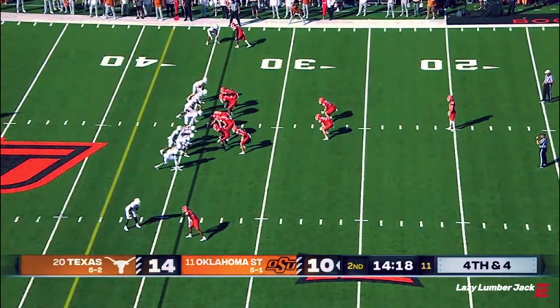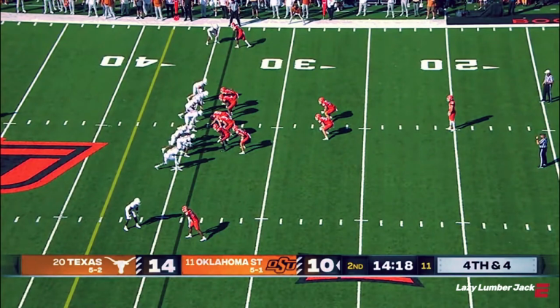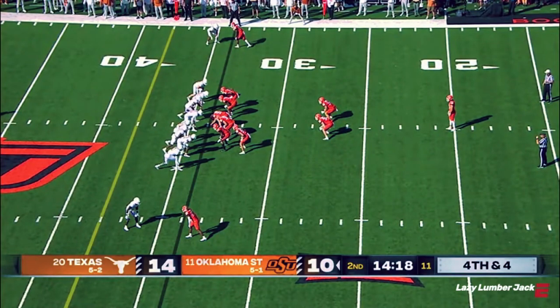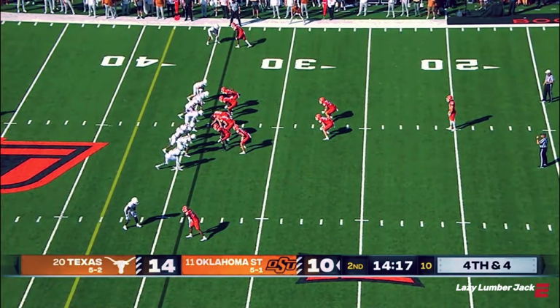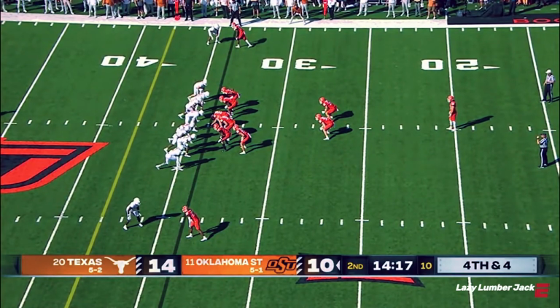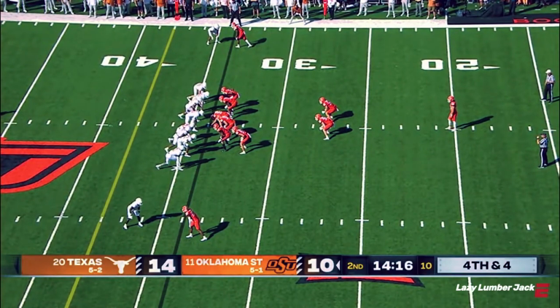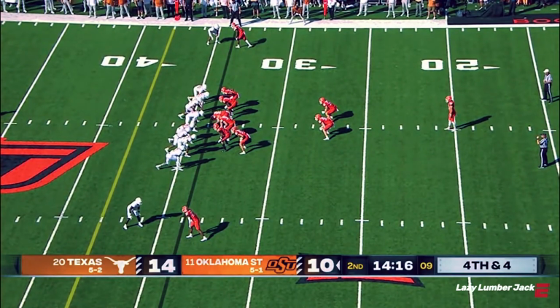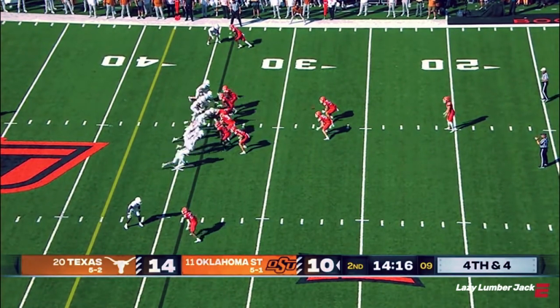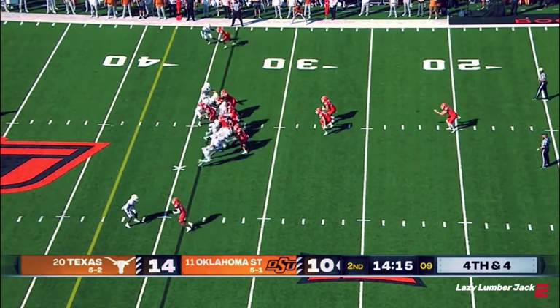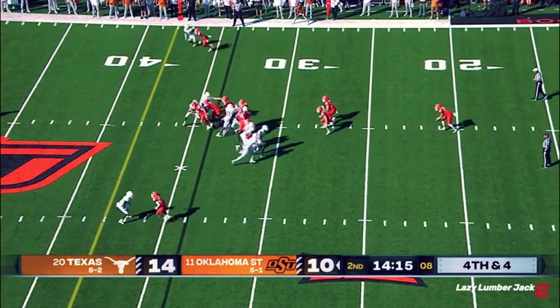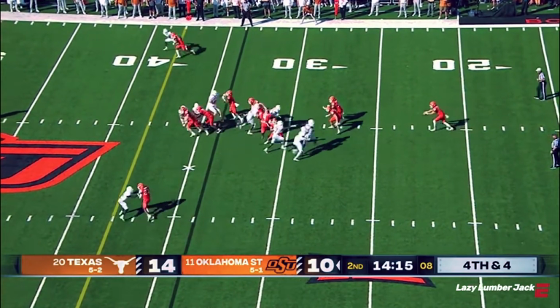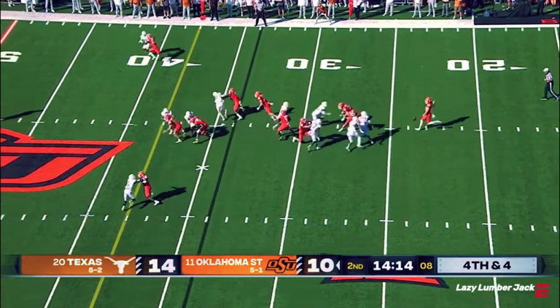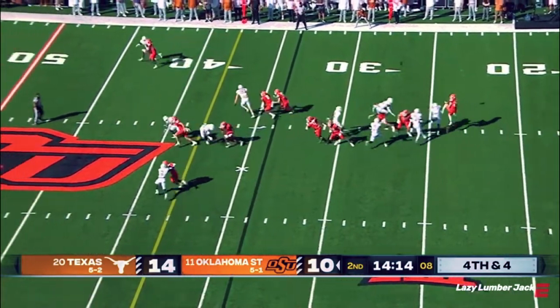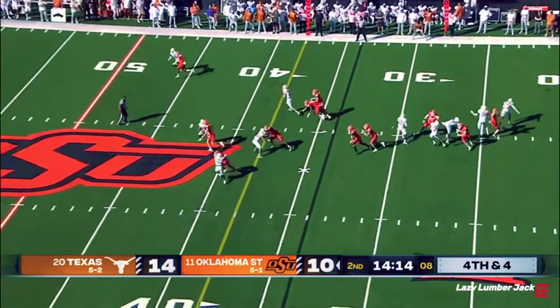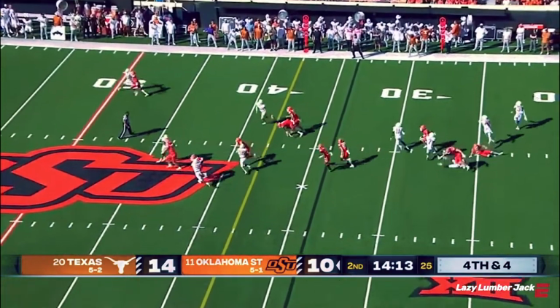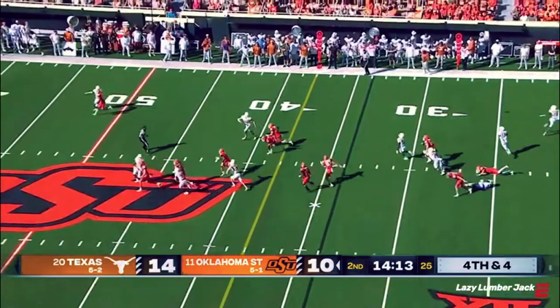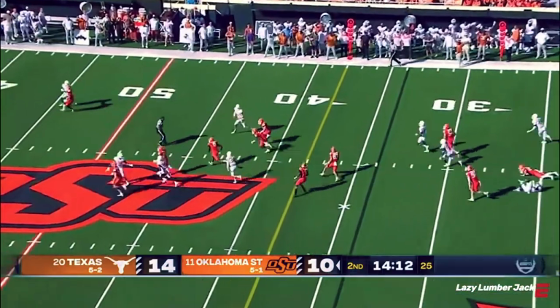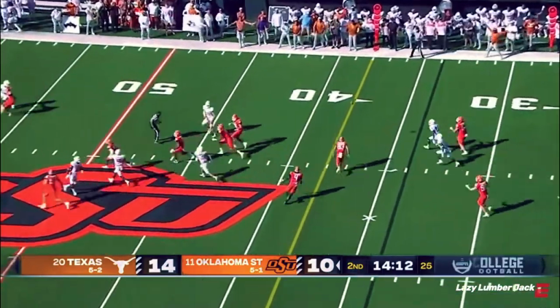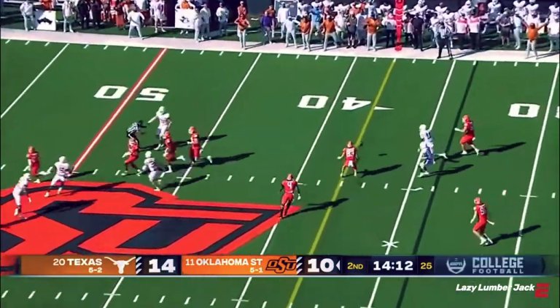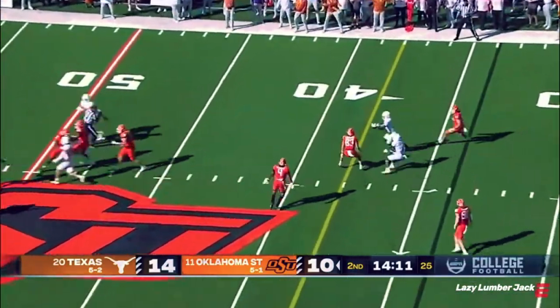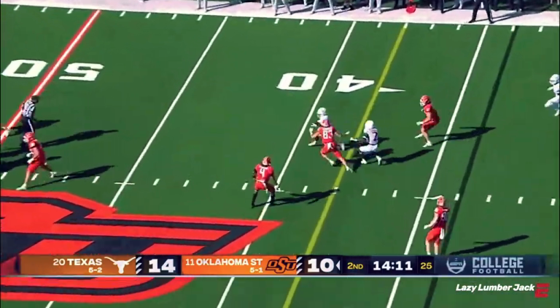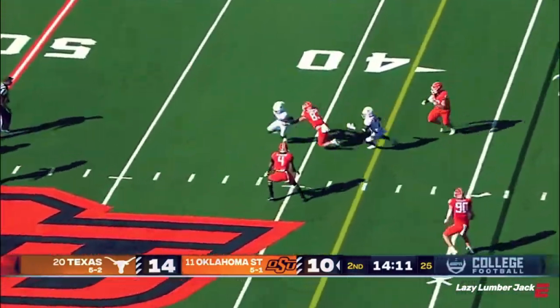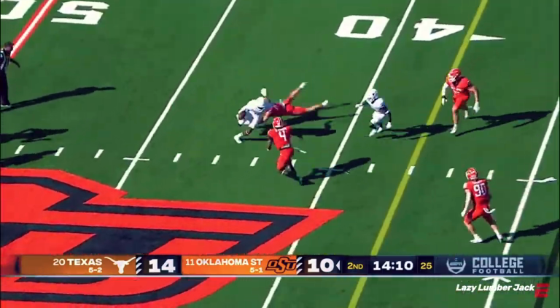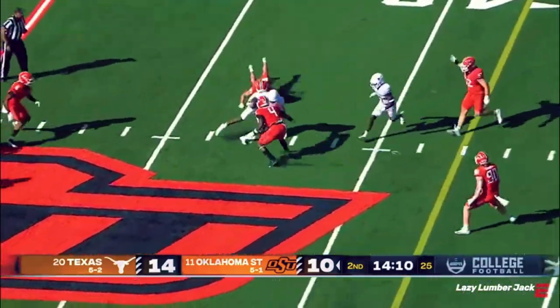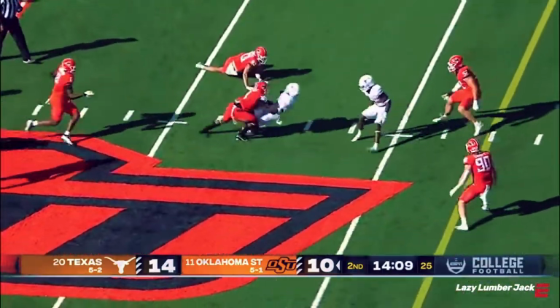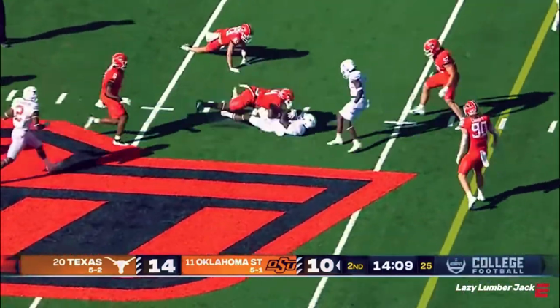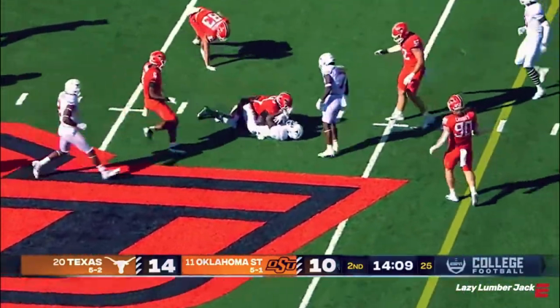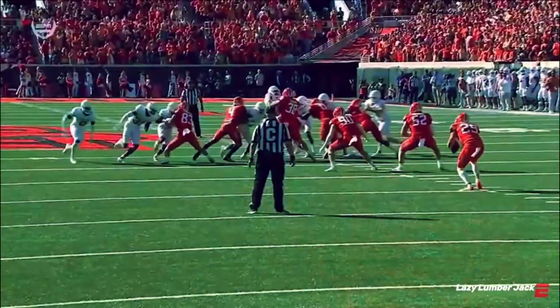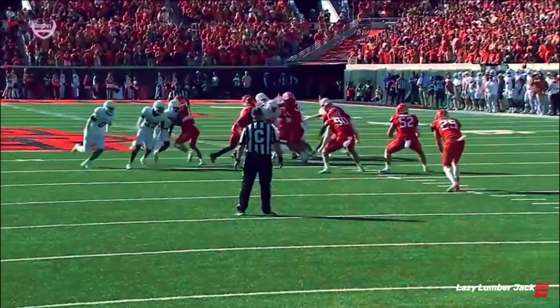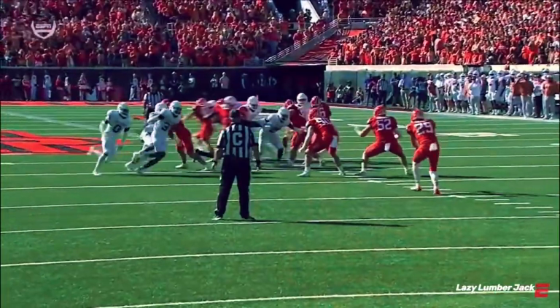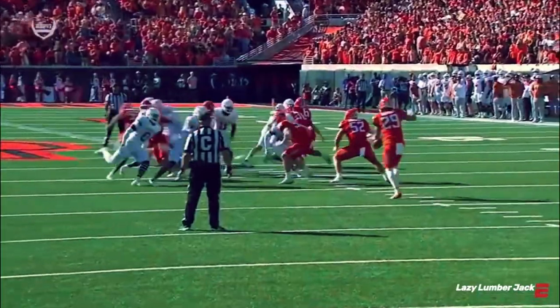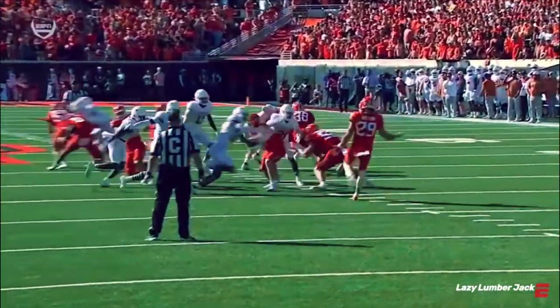That safety has really turned into a nice linebacker. Hutton gets it blocked, and Texas has it at the 40-yard line. Blackwell takes it off the foot.